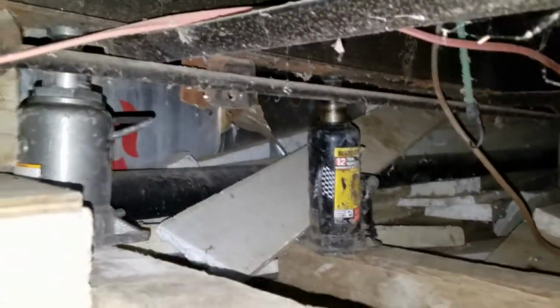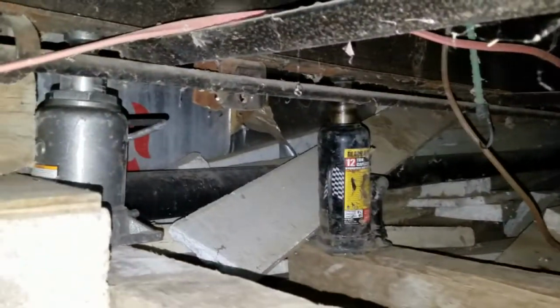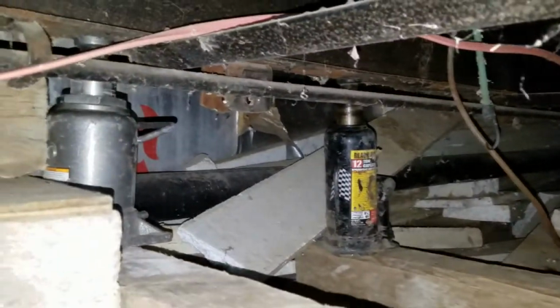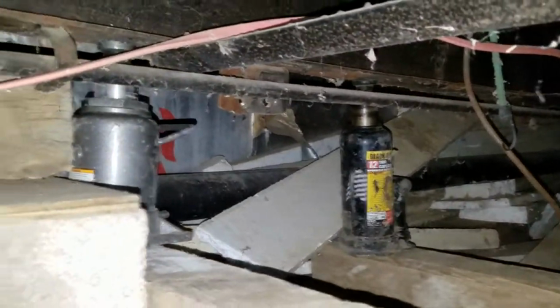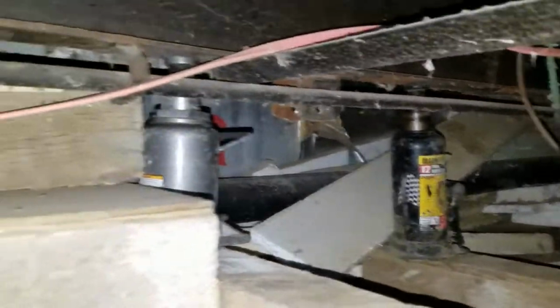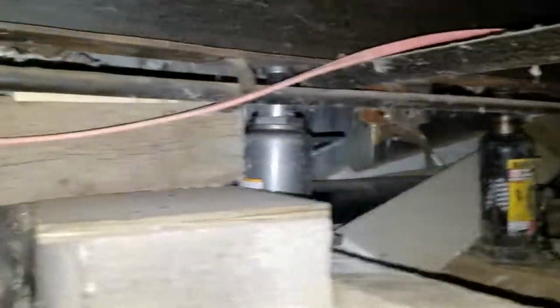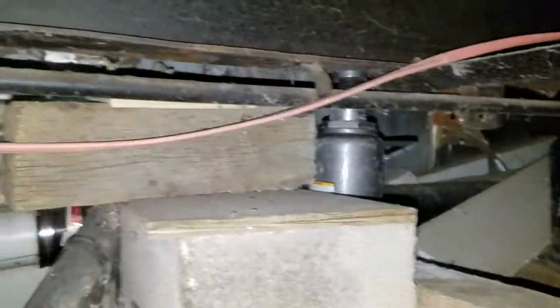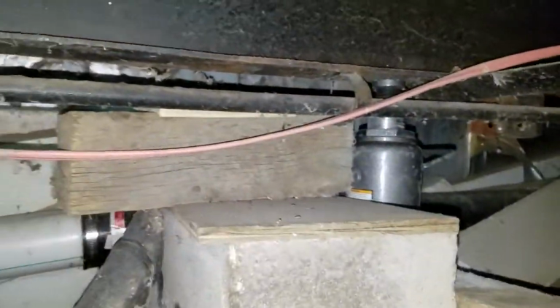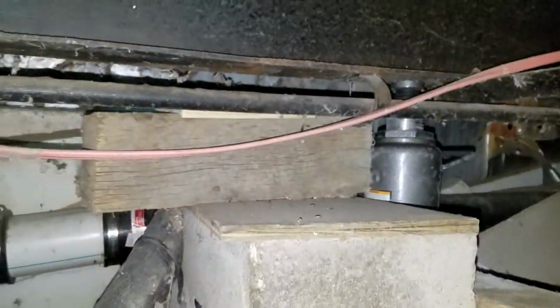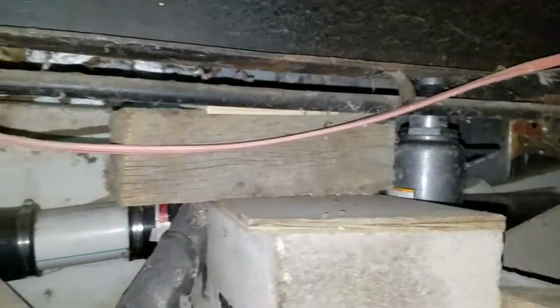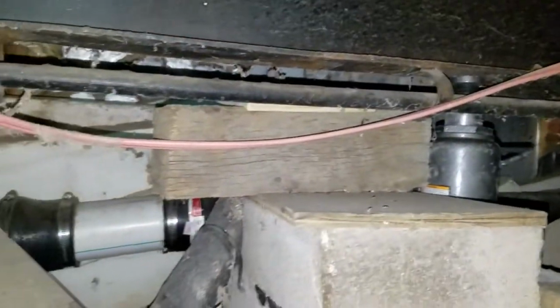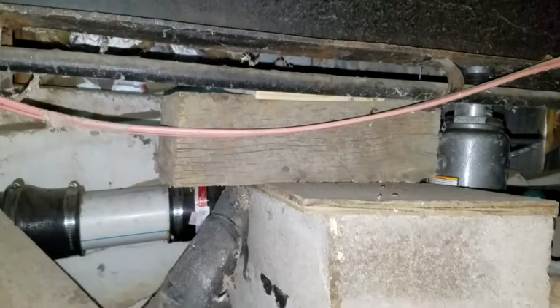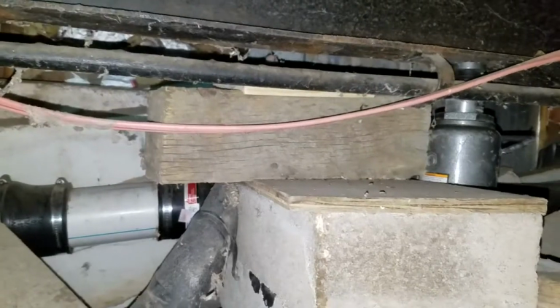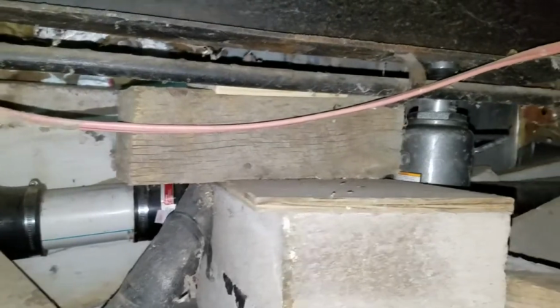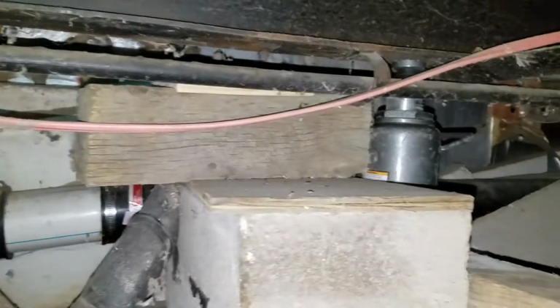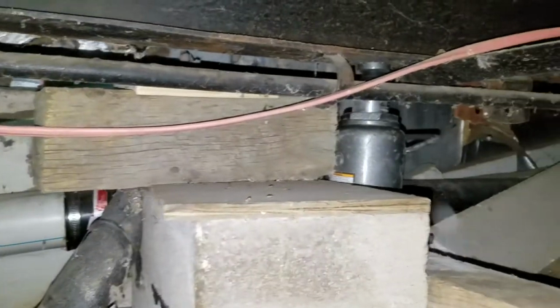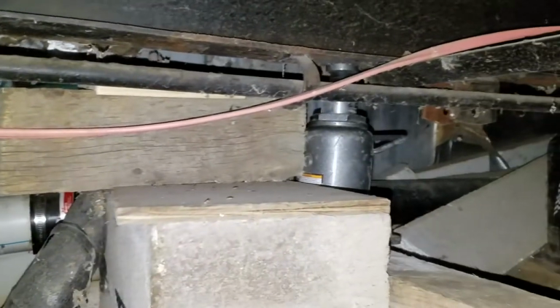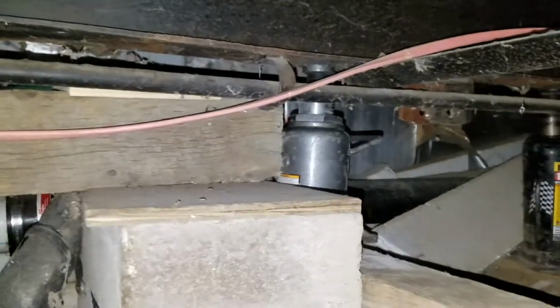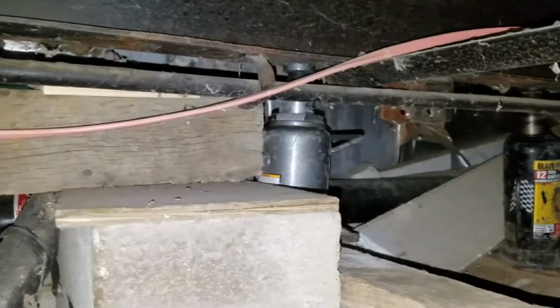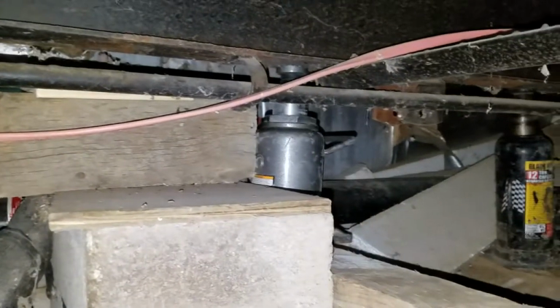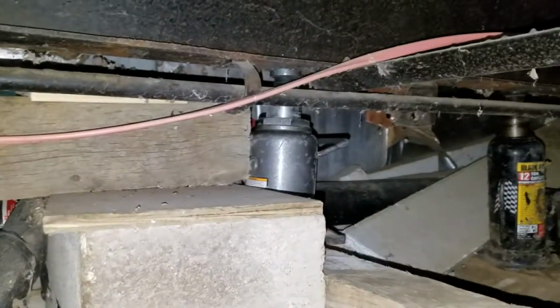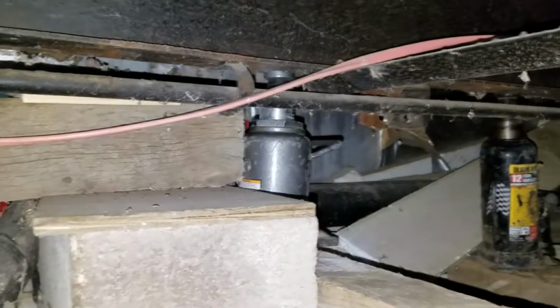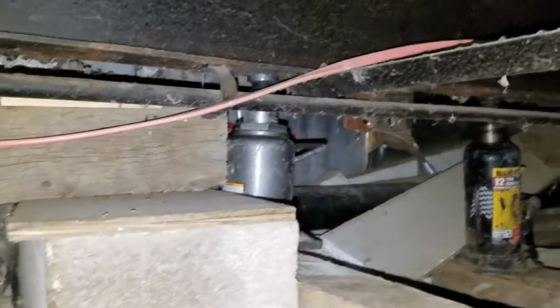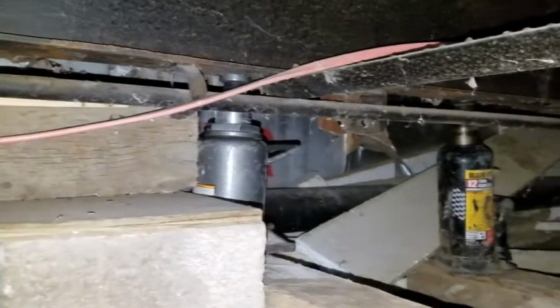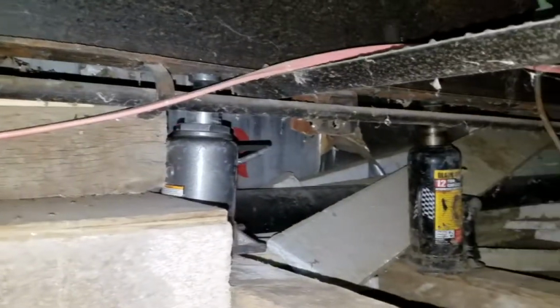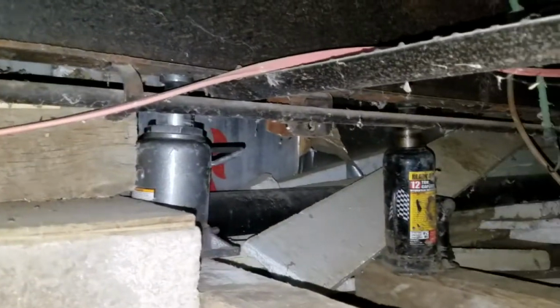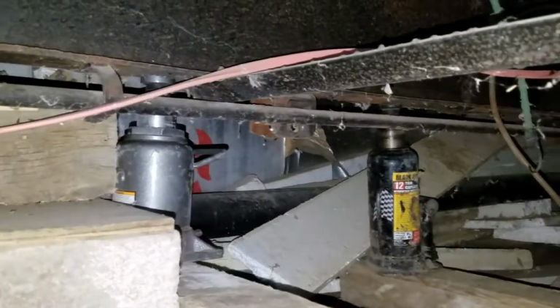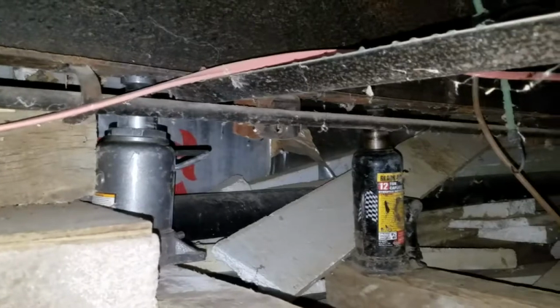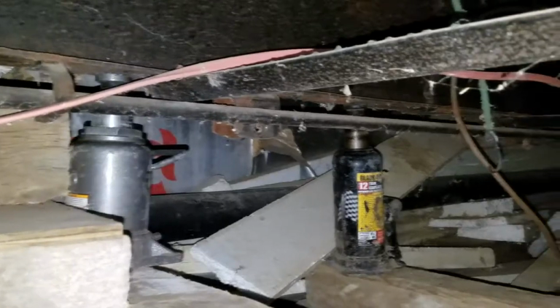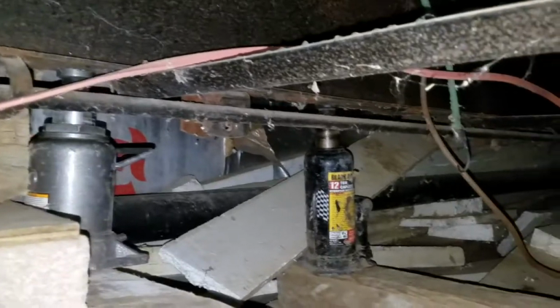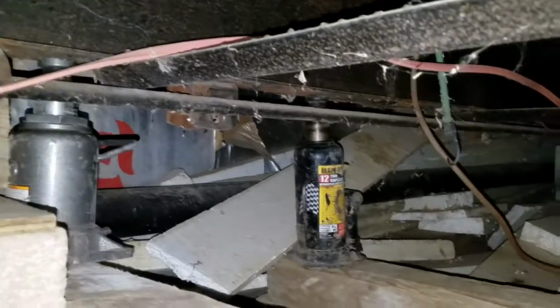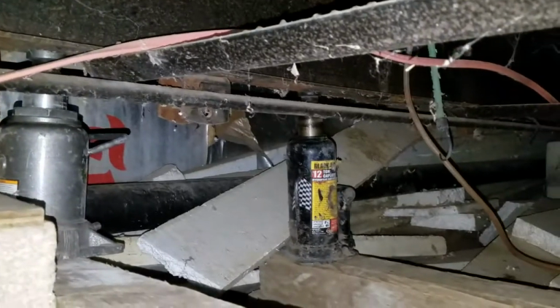If your mobile home needs leveling, give us a call. We offer free estimates and very competitive rates. 720-503-0879.